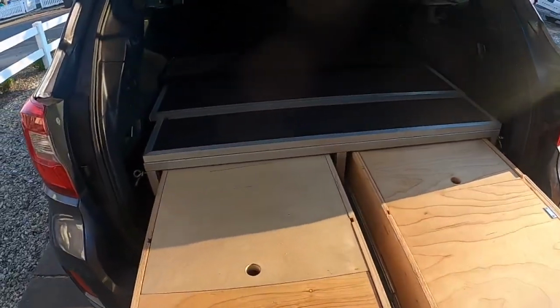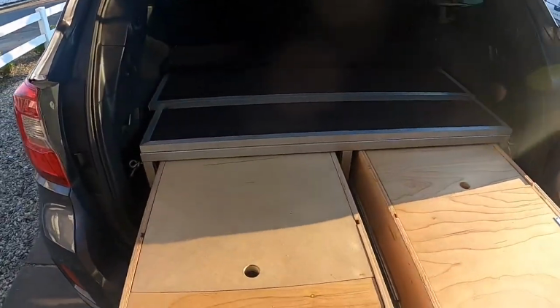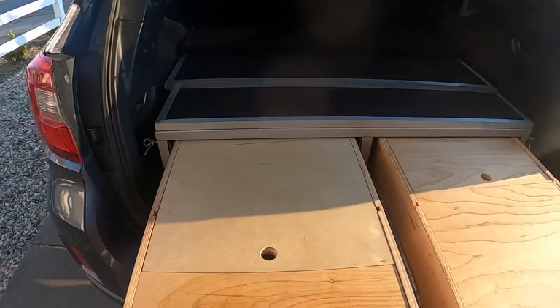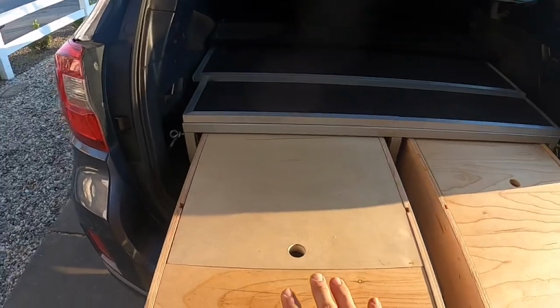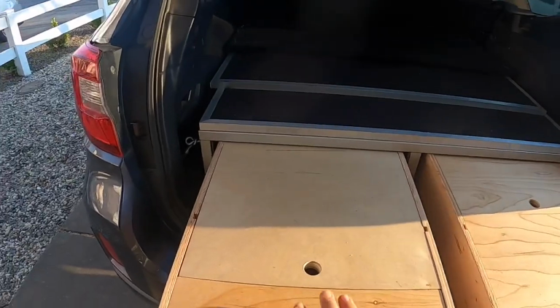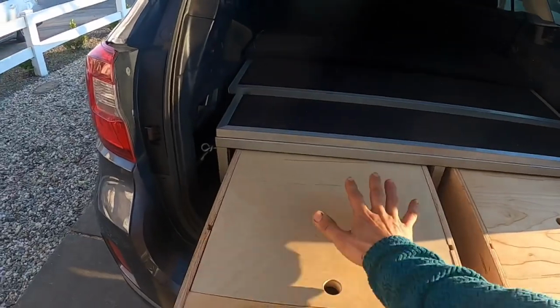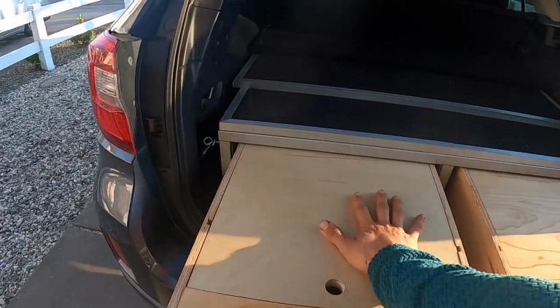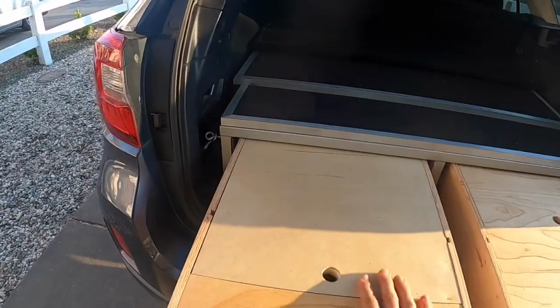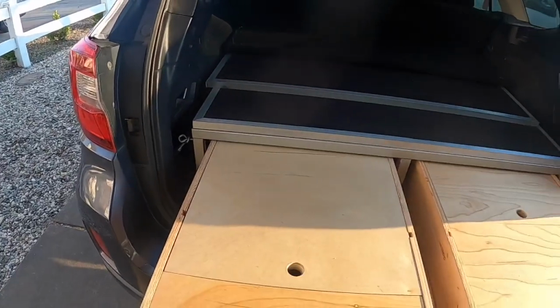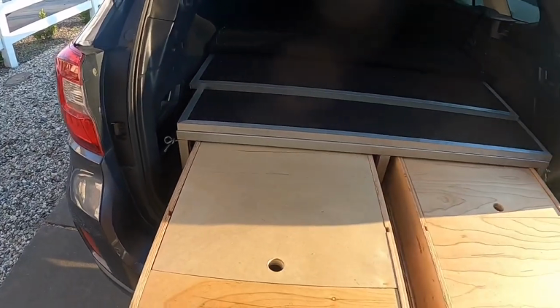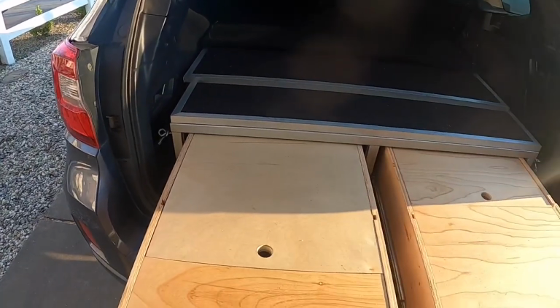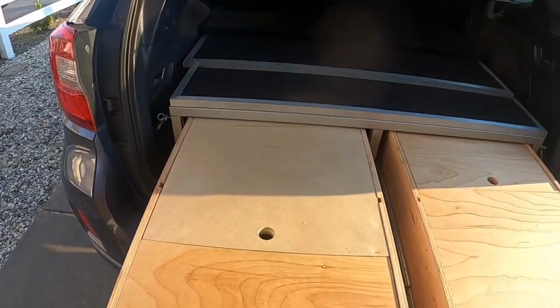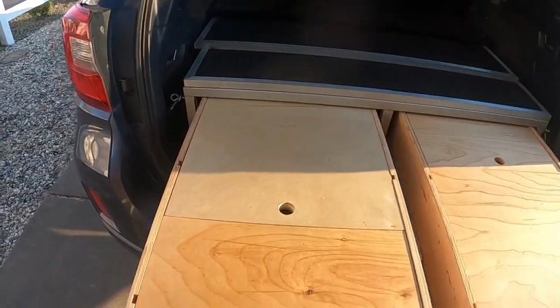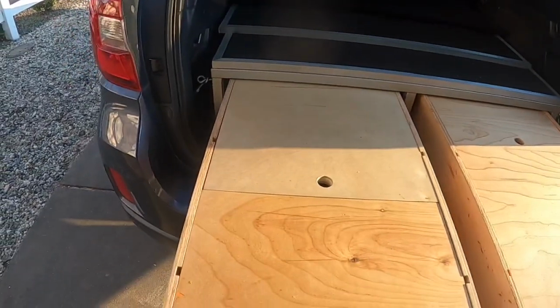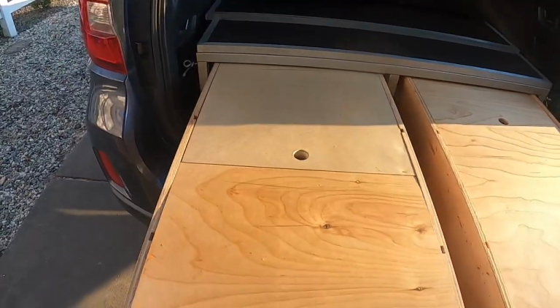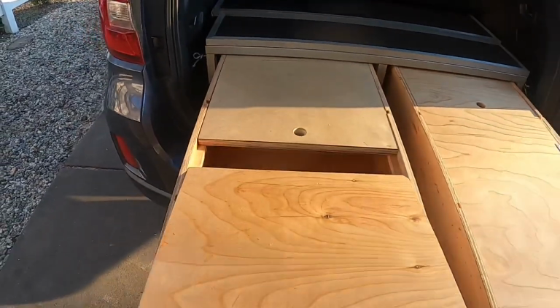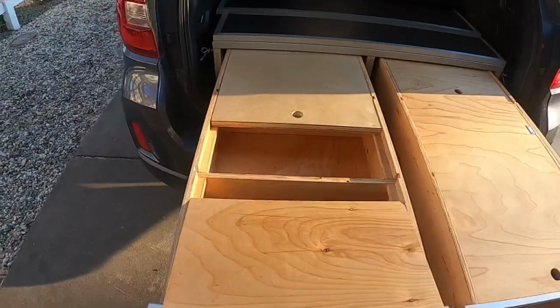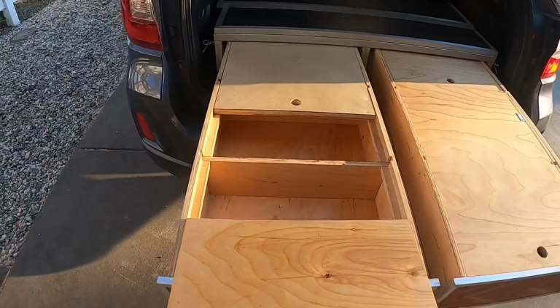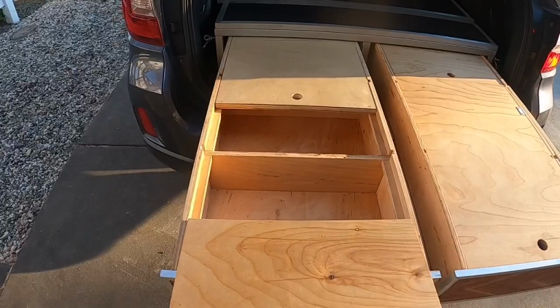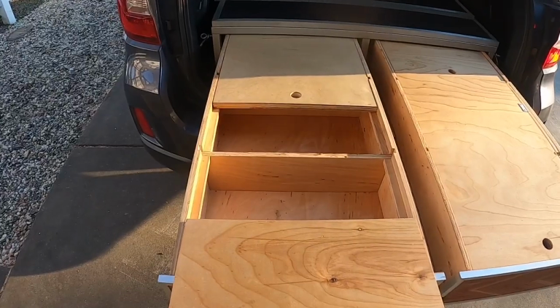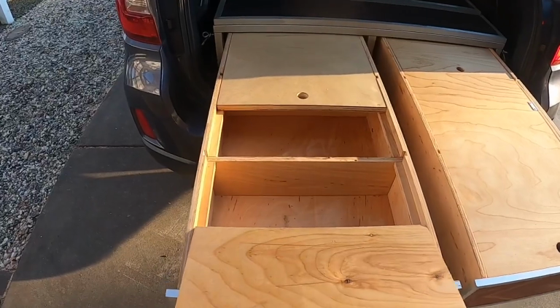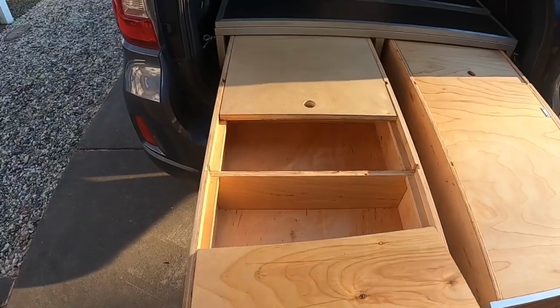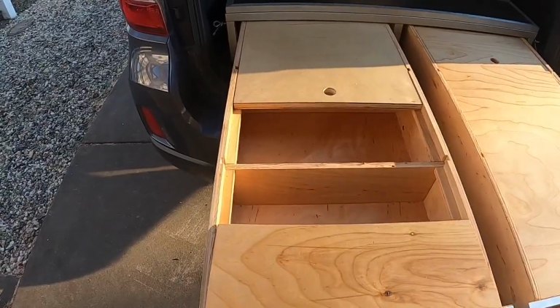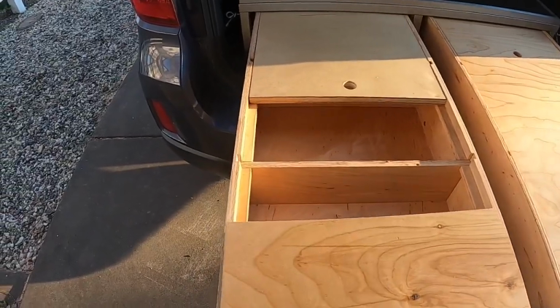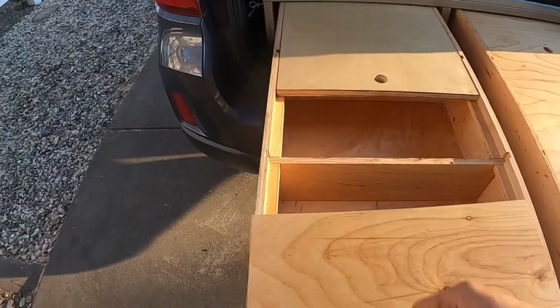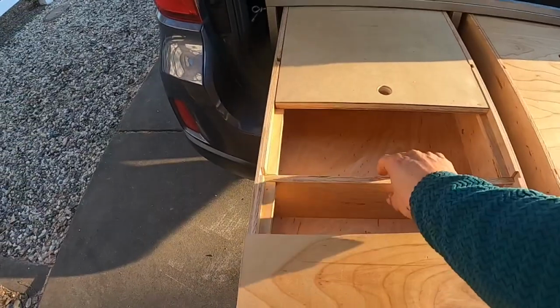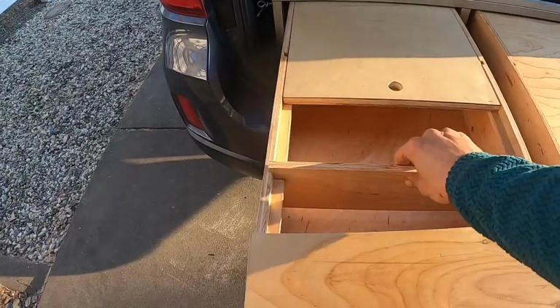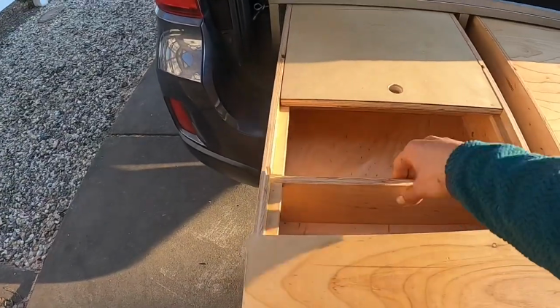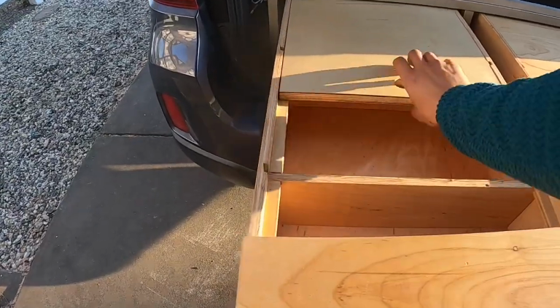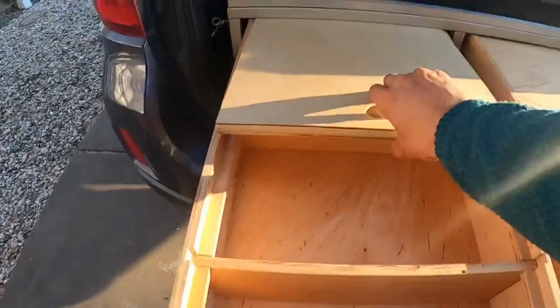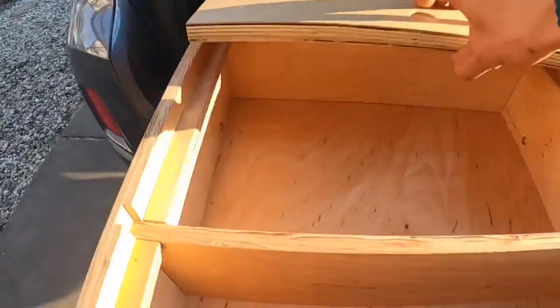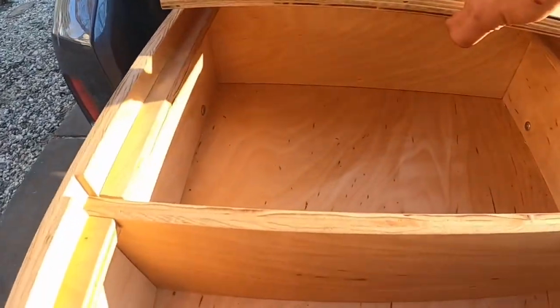Standard comes with two of these false tops that just lift up, and they also have removable dividers in there.